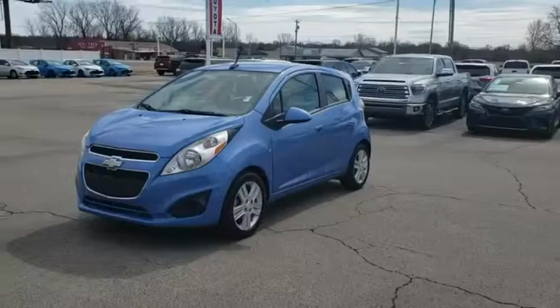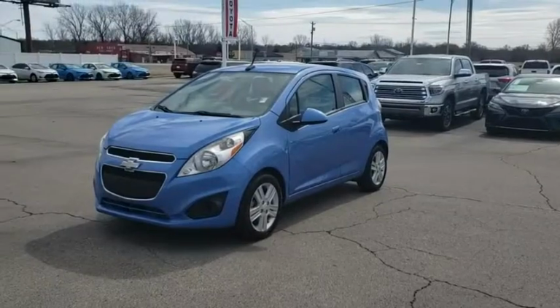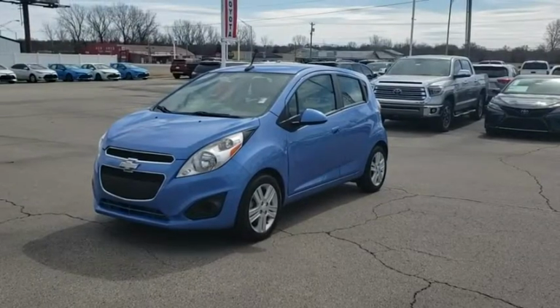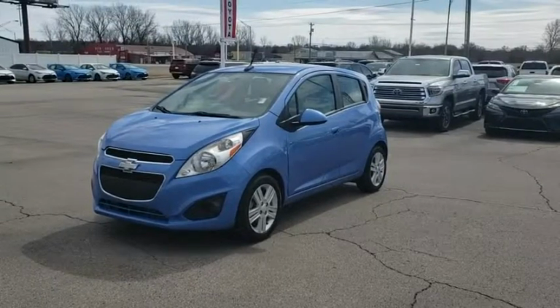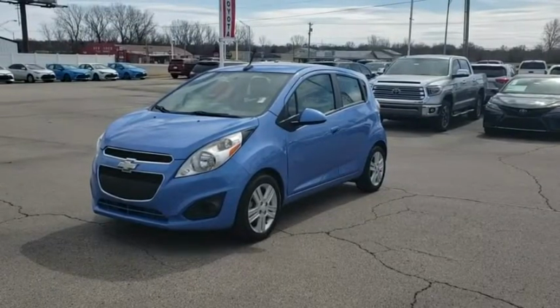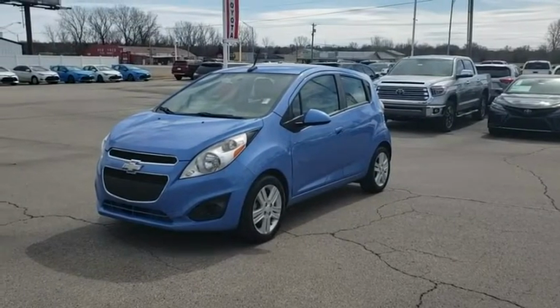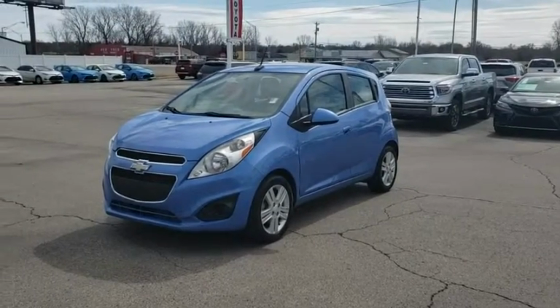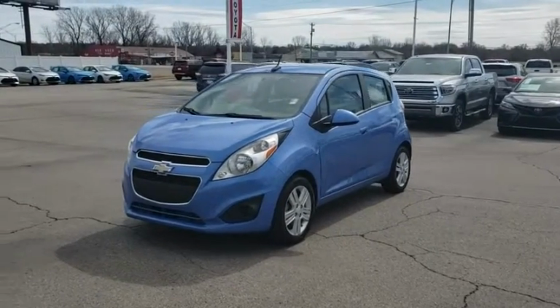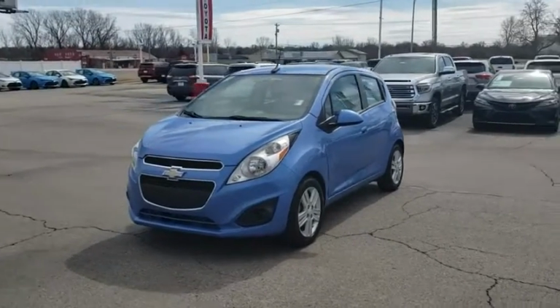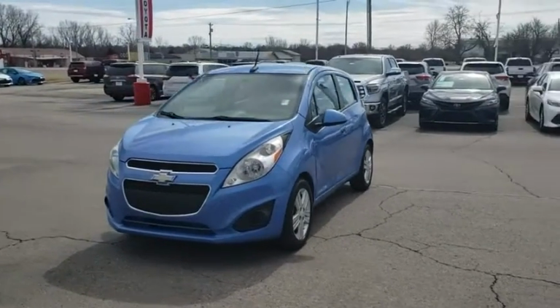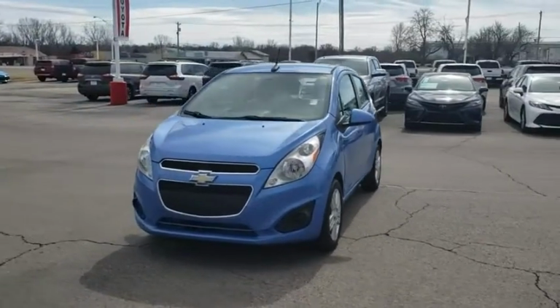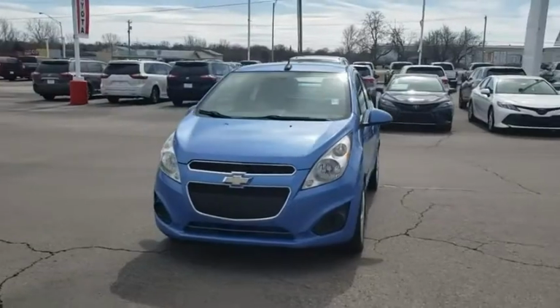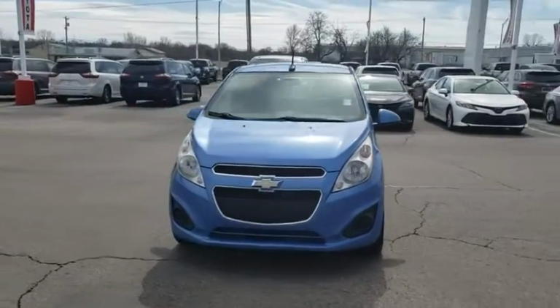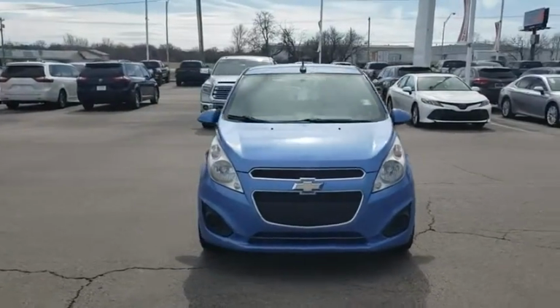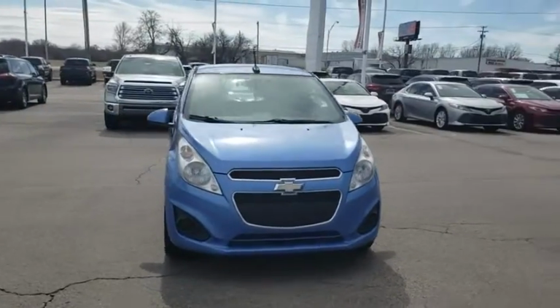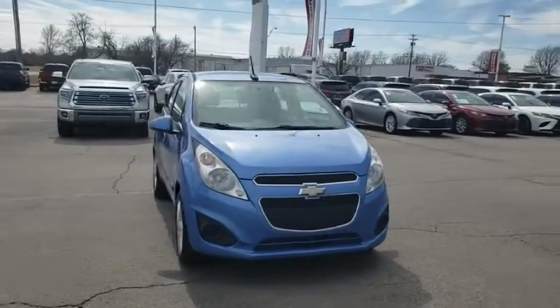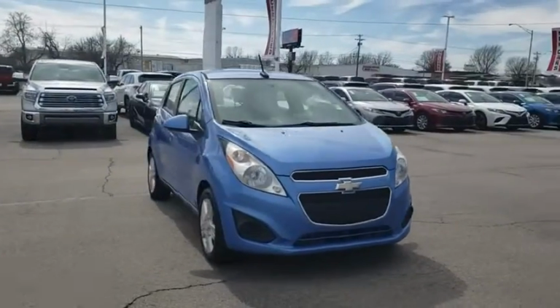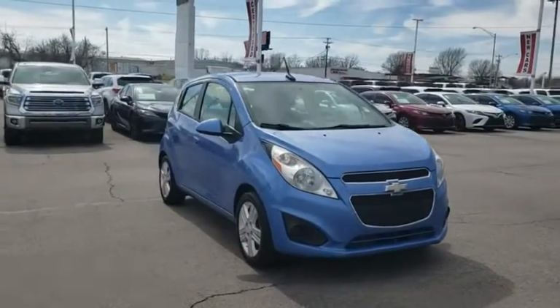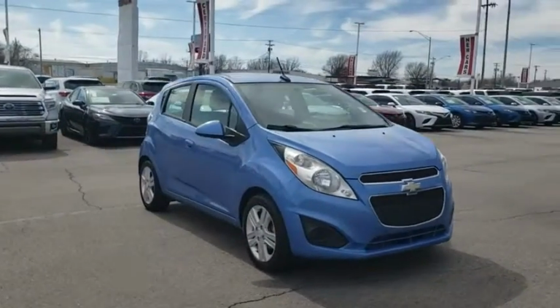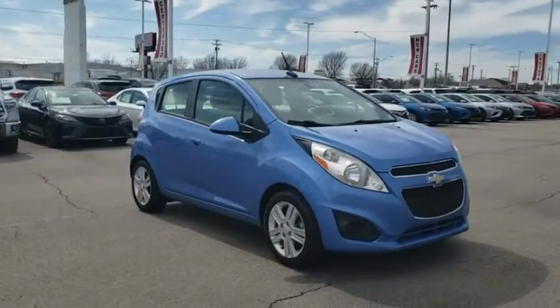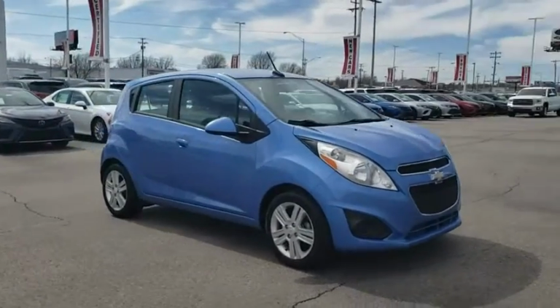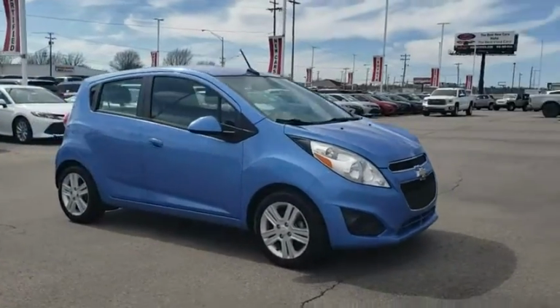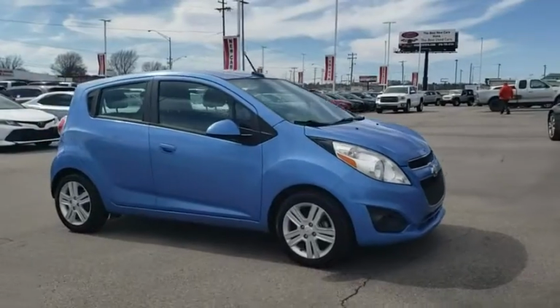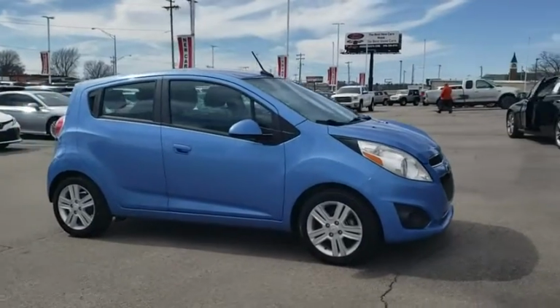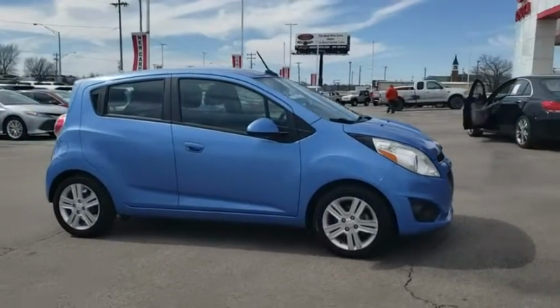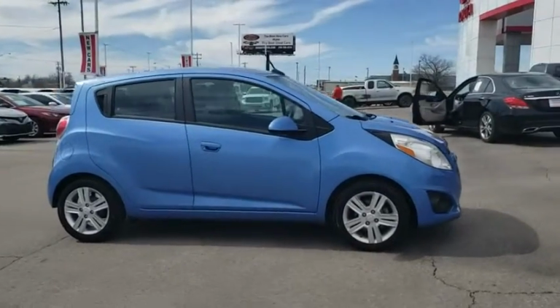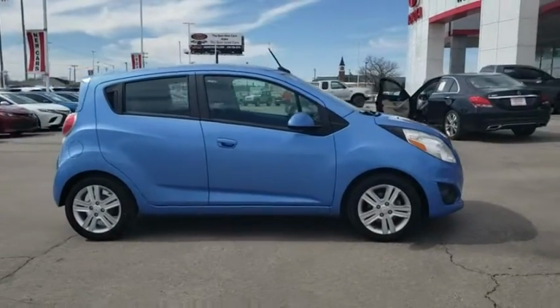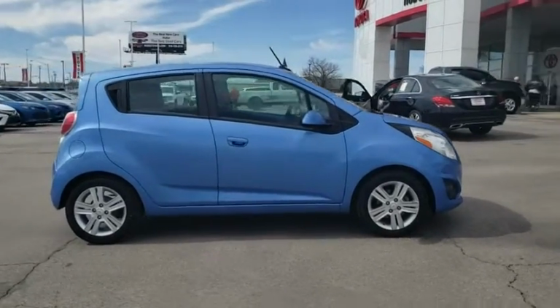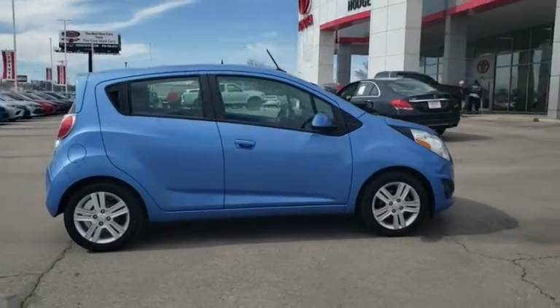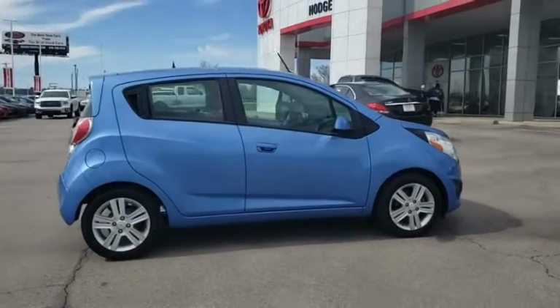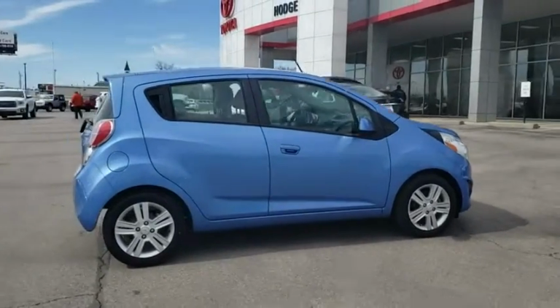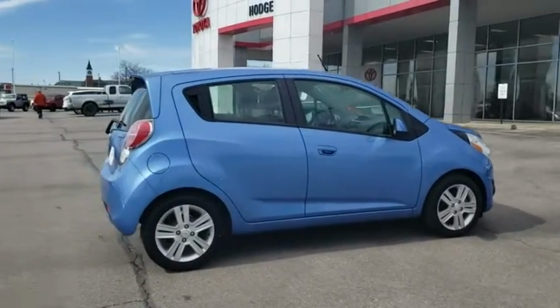The 2014 Chevrolet Spark — Chevy Spark, Chevrolet's first minicar — offers effortless driving on congested highways and roads with excellent fuel economy. This vehicle has less than 100,000 miles. Here are some of this vehicle's great options.